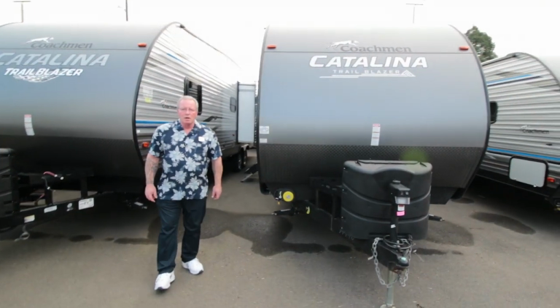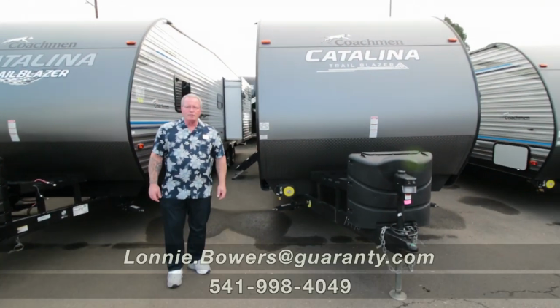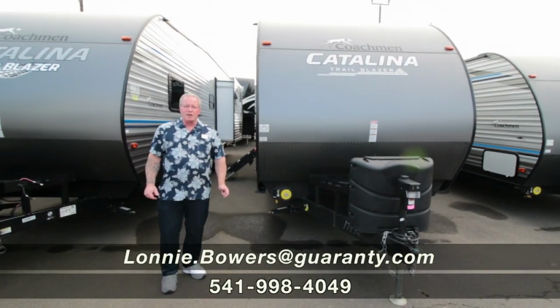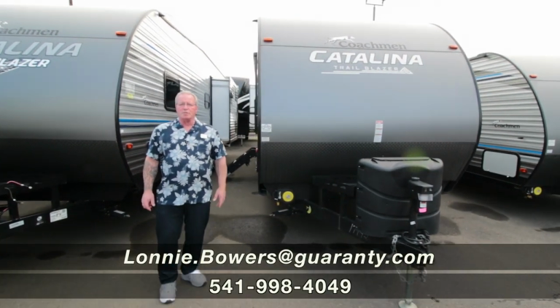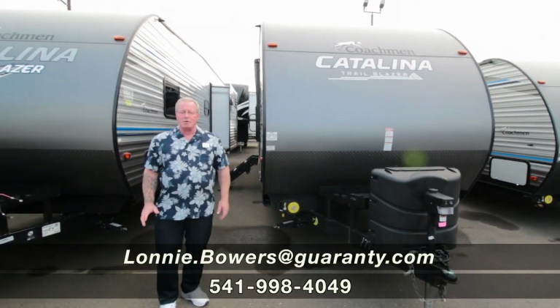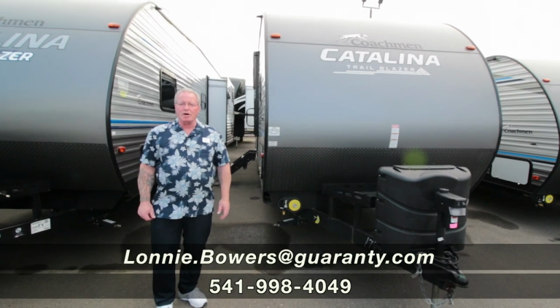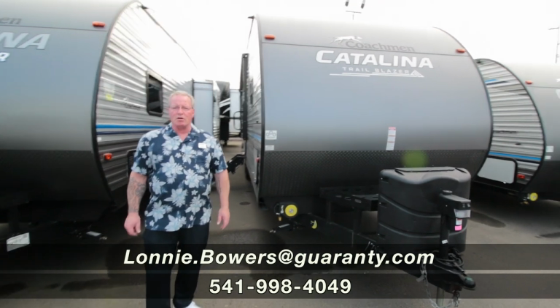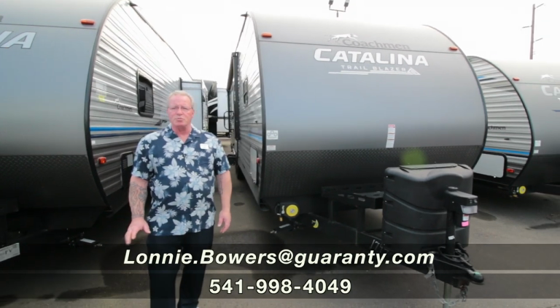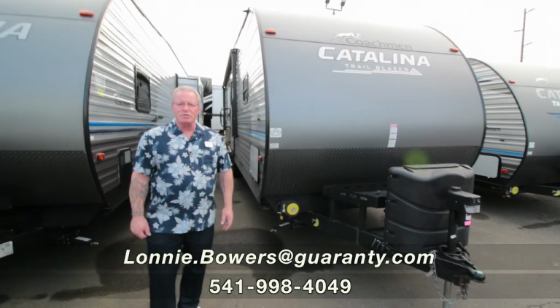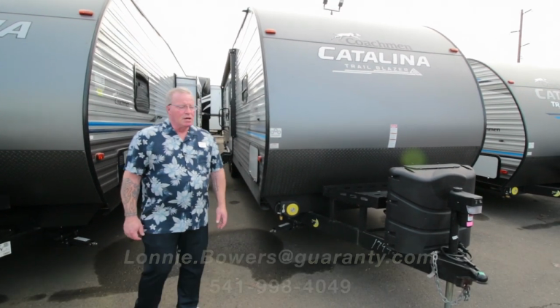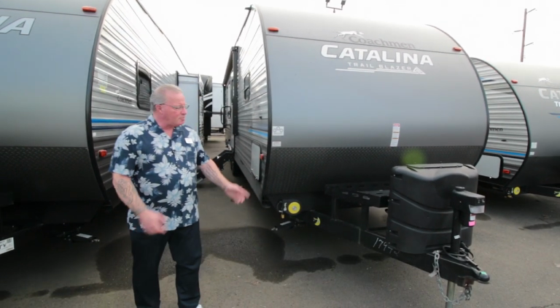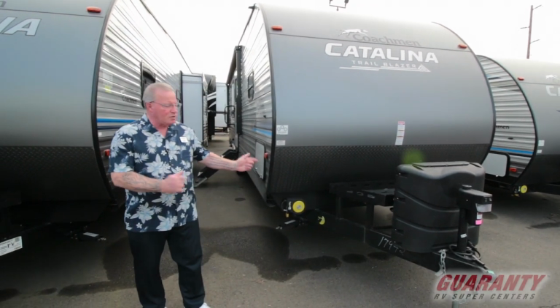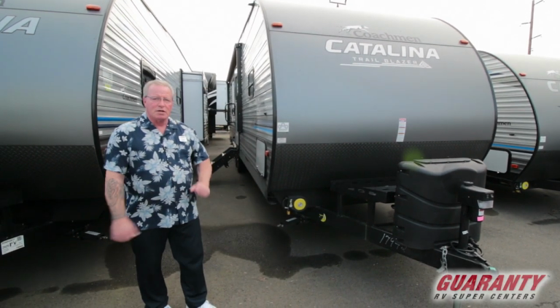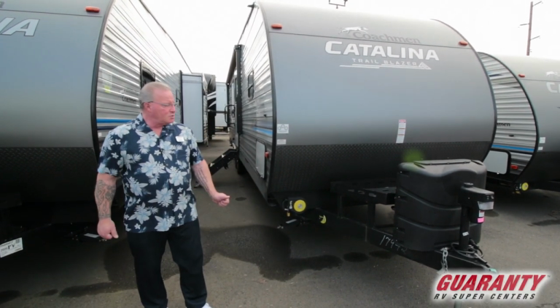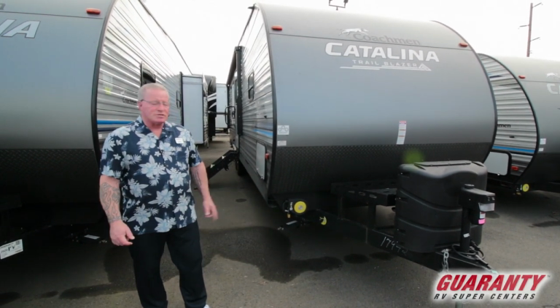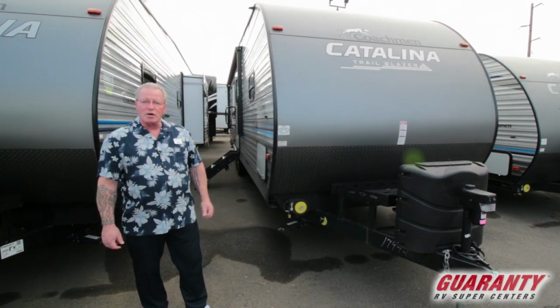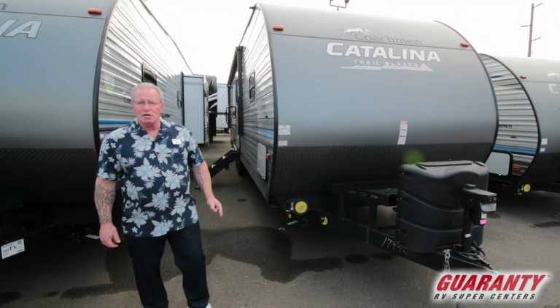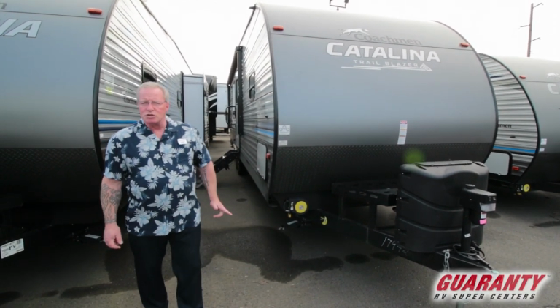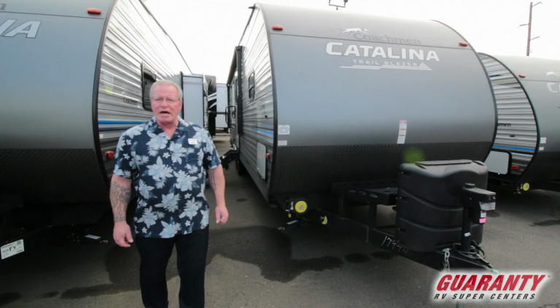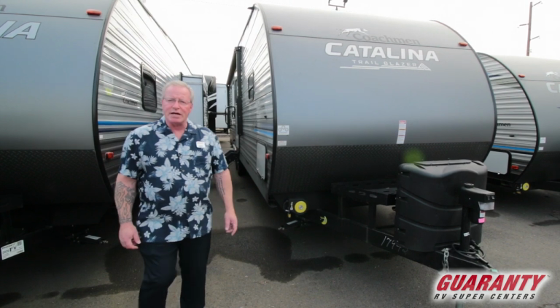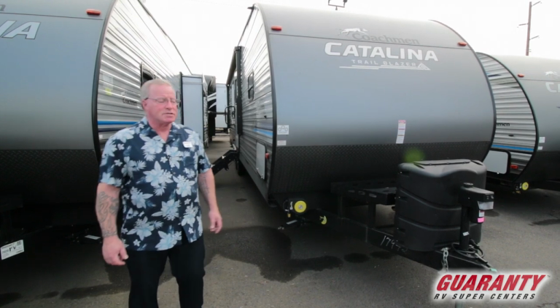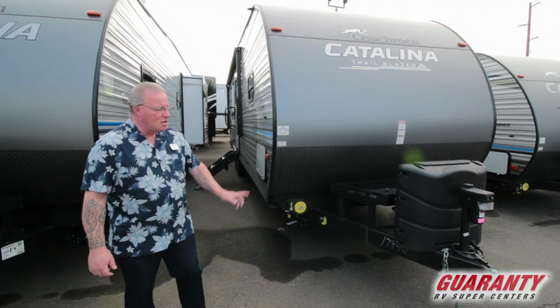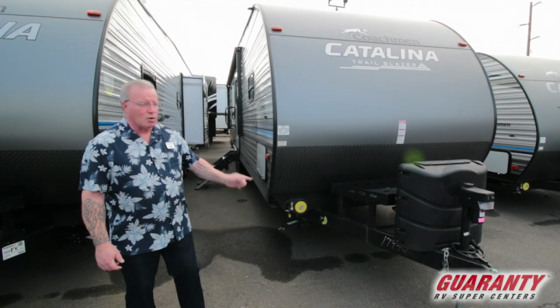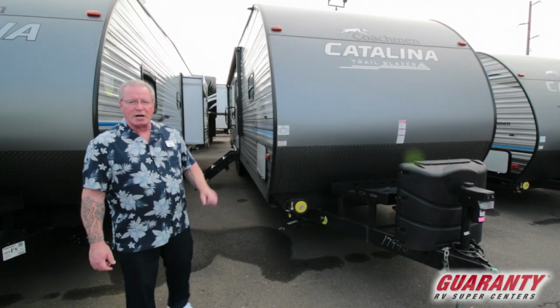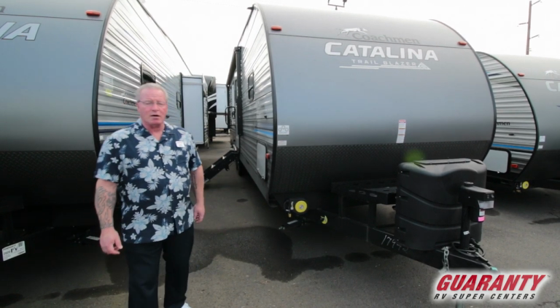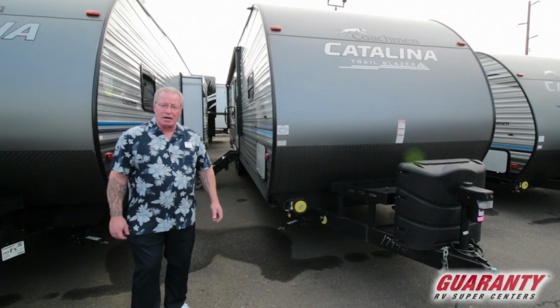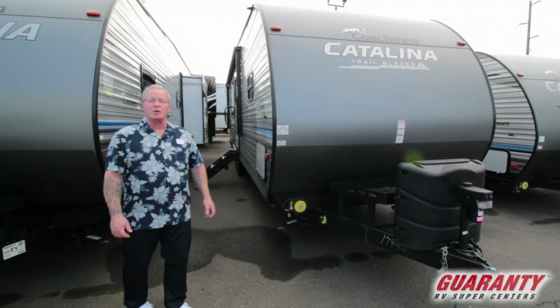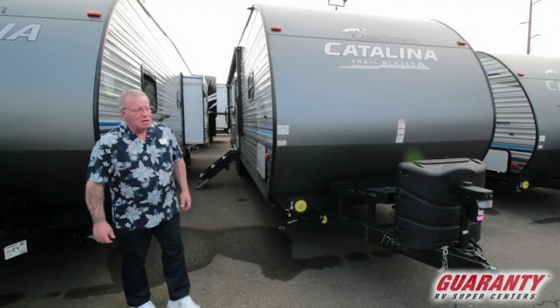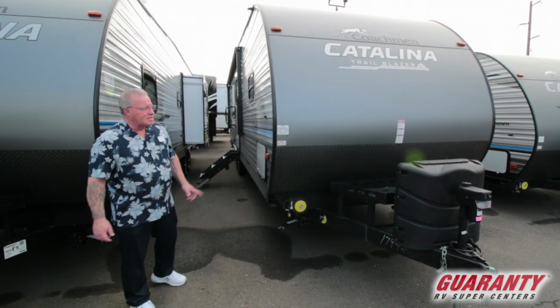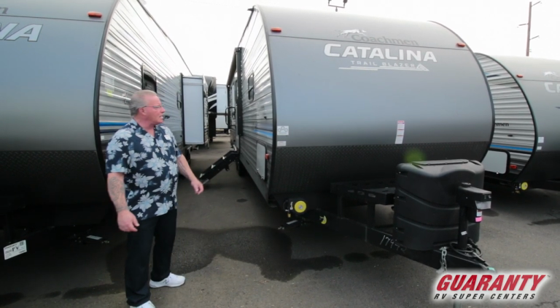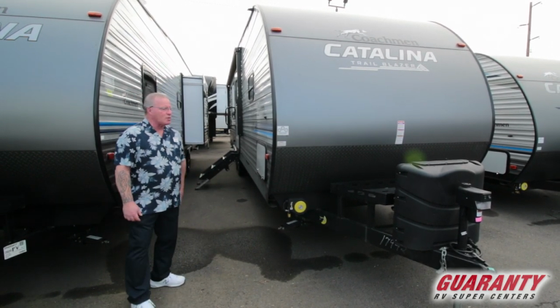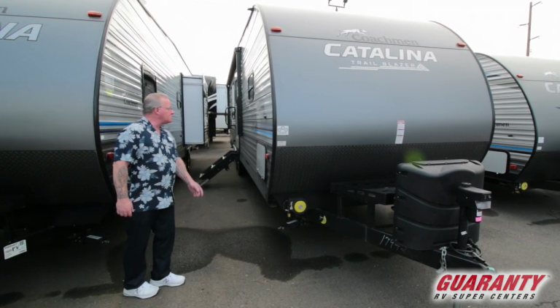Good morning, folks. My name is Lonnie Bowers. I'm here with Guaranty RV Supercenters, bringing you this 2020 28 THS toy hauler by Coachman. It's a Catalina Trailblazer.